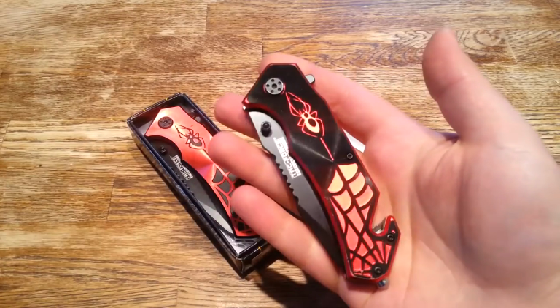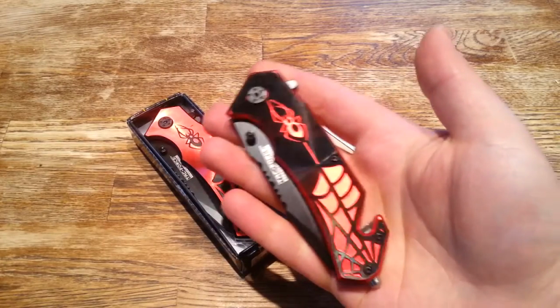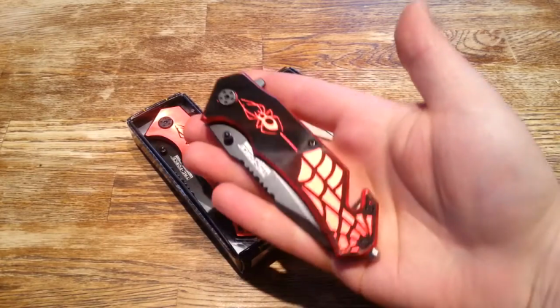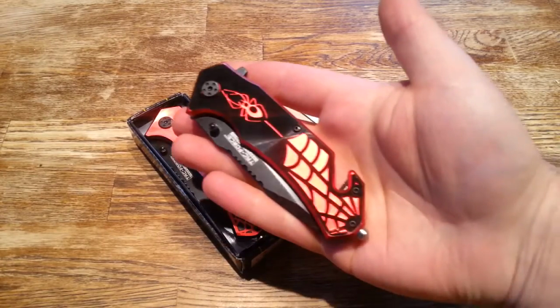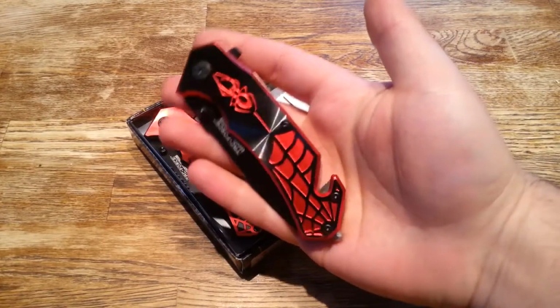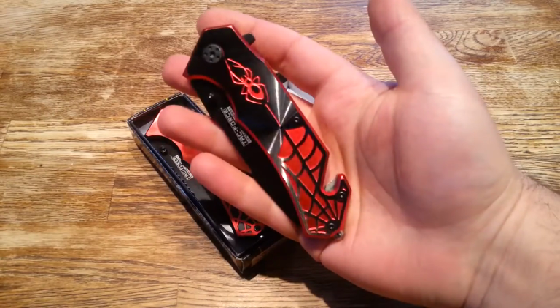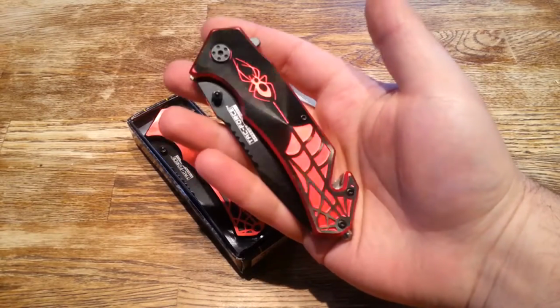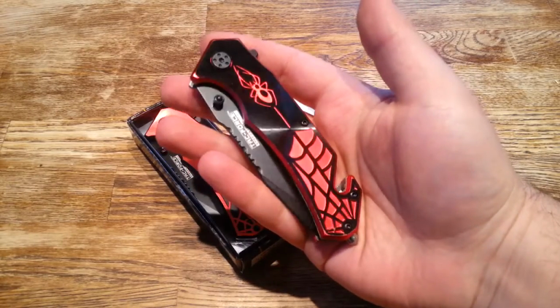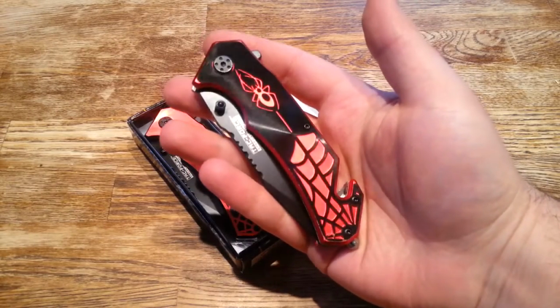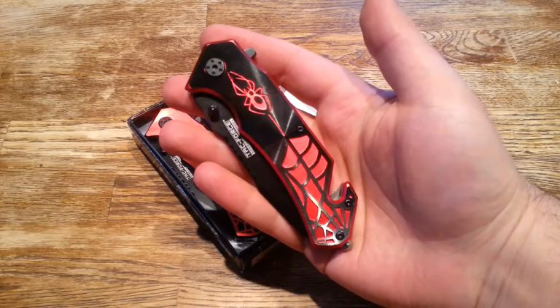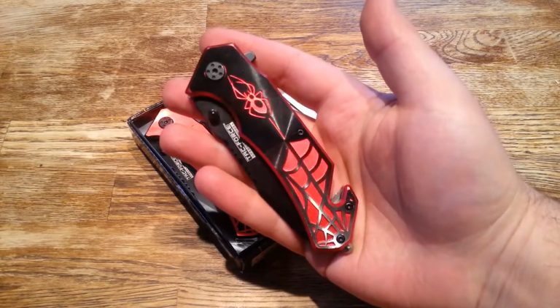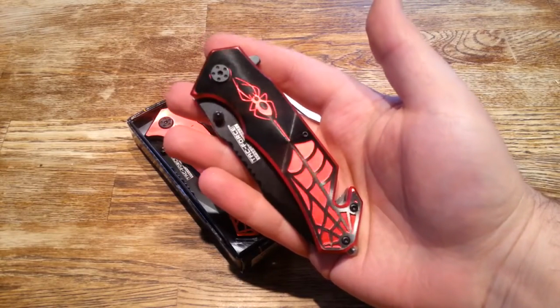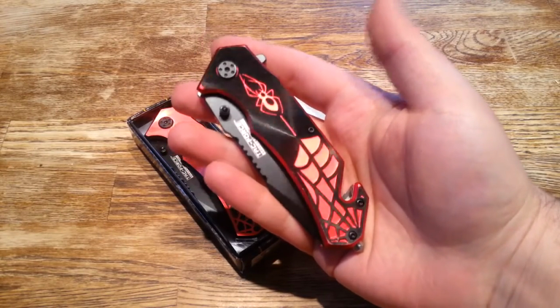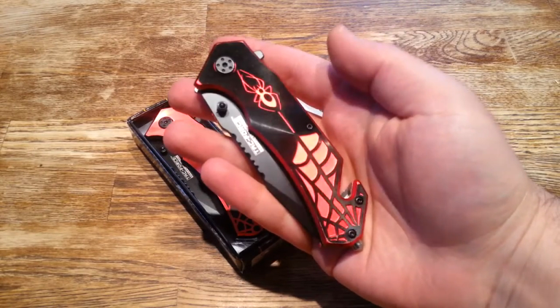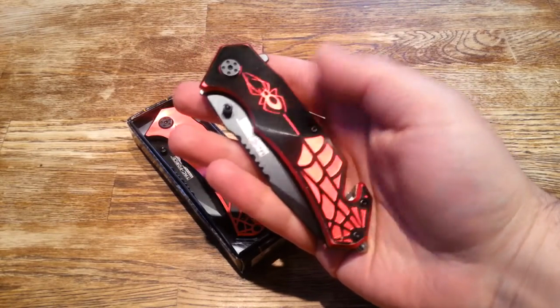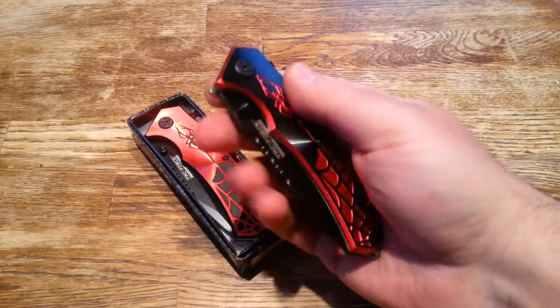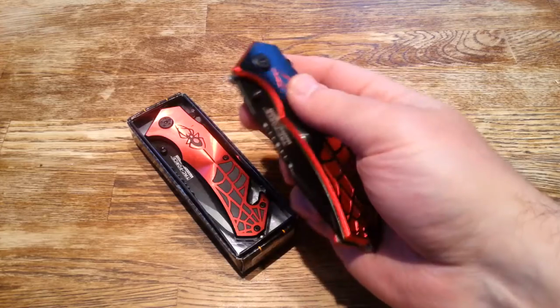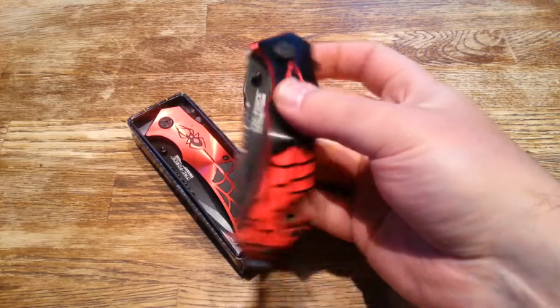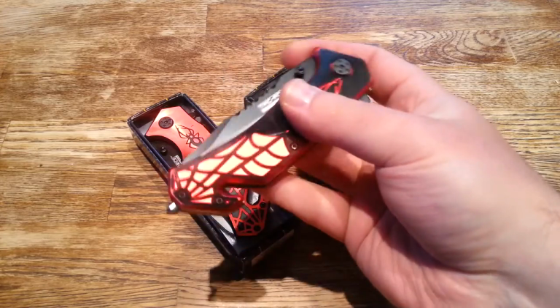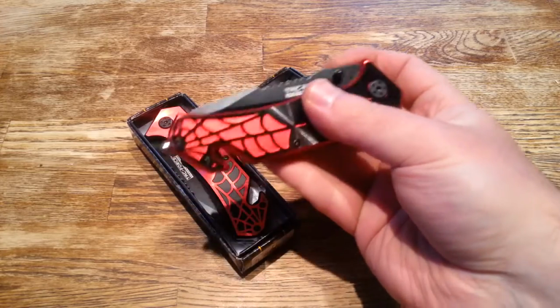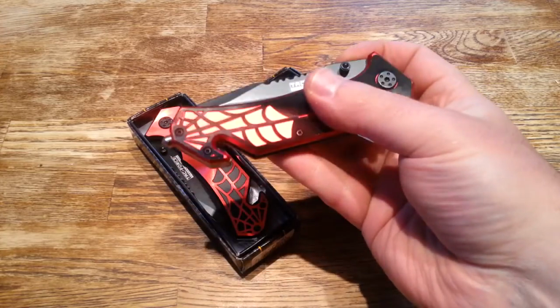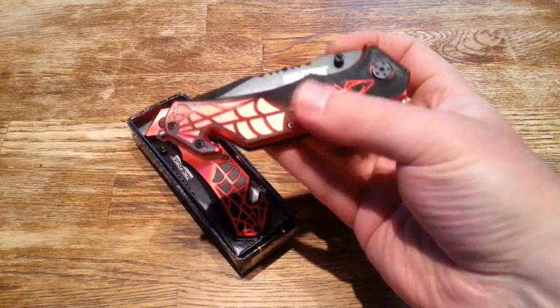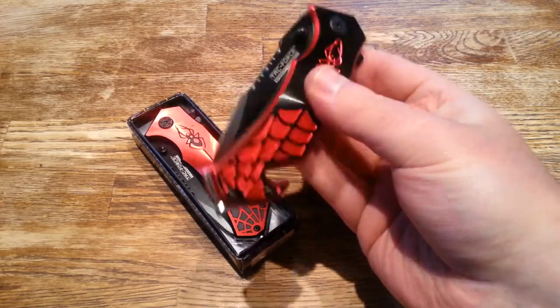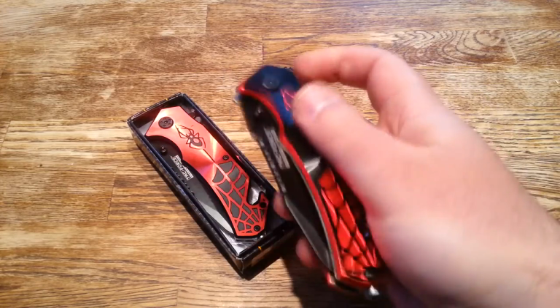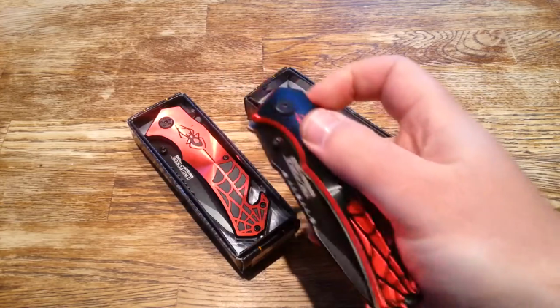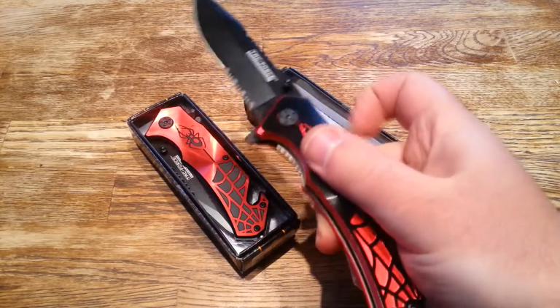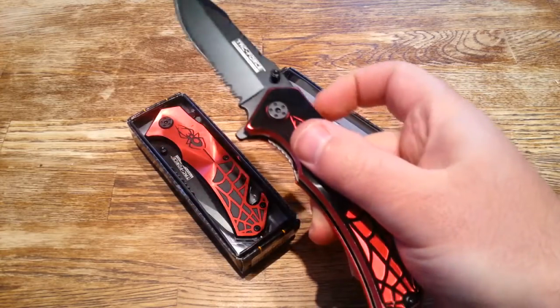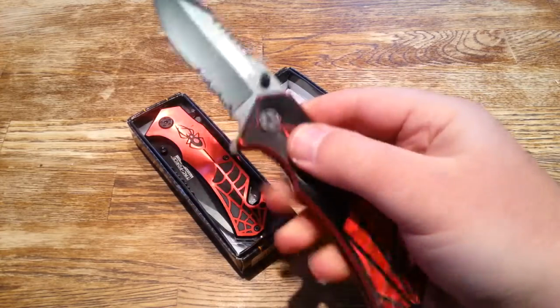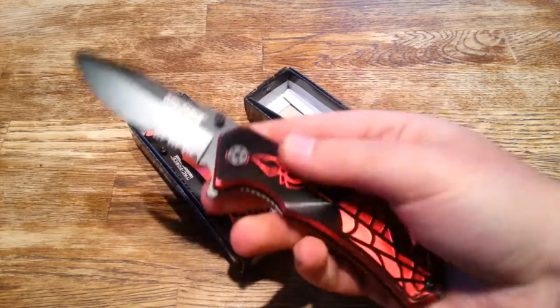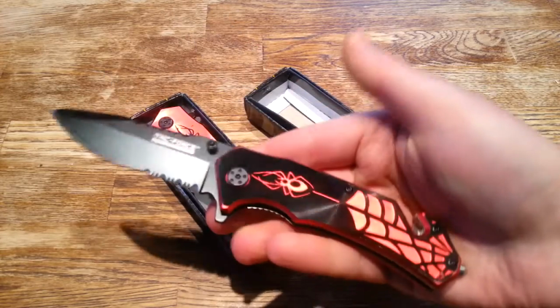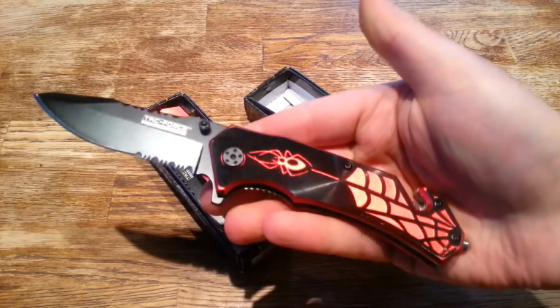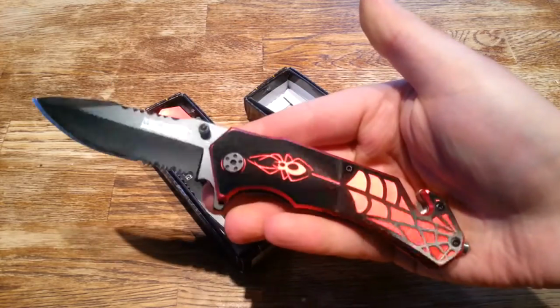They advertise them sometimes as a Spider-Man knife. It's not endorsed with Marvel or whatever Spider-Man is — comic books. But man, is this one cool knife.